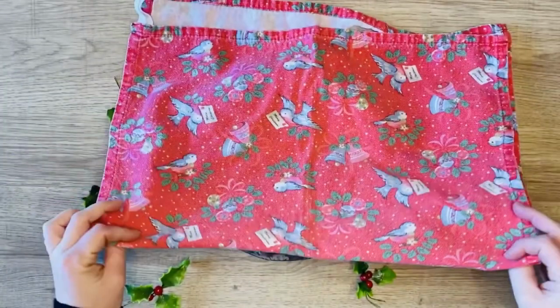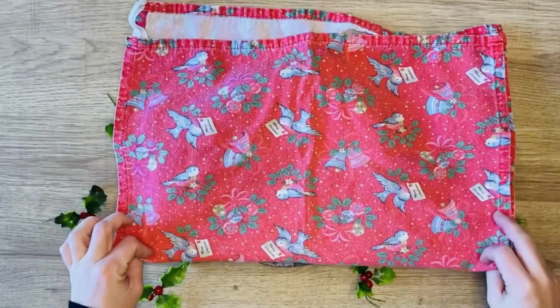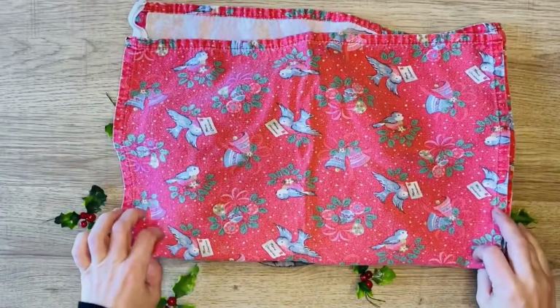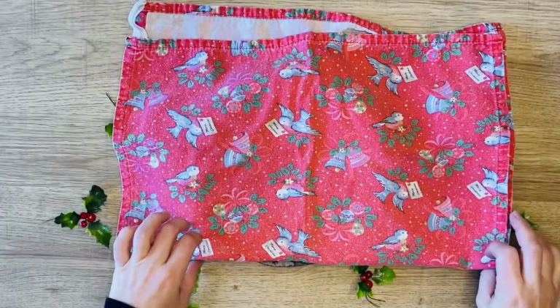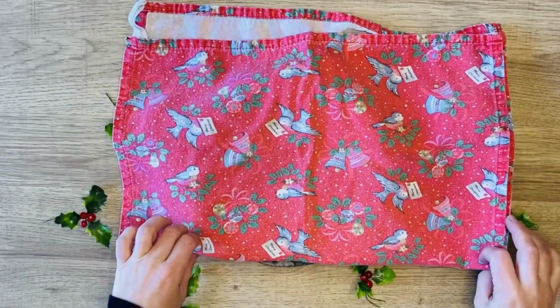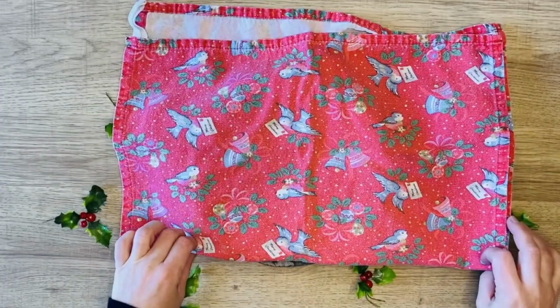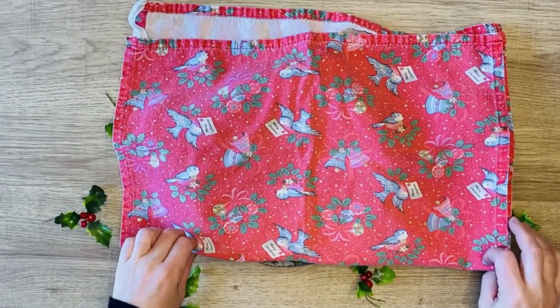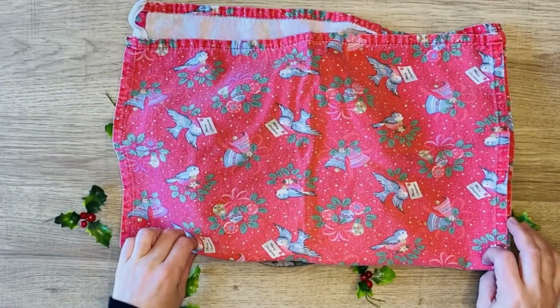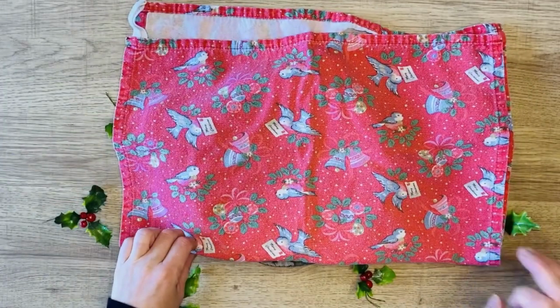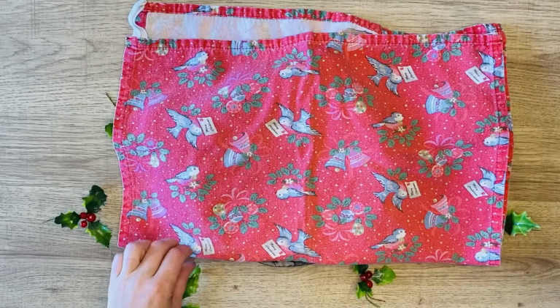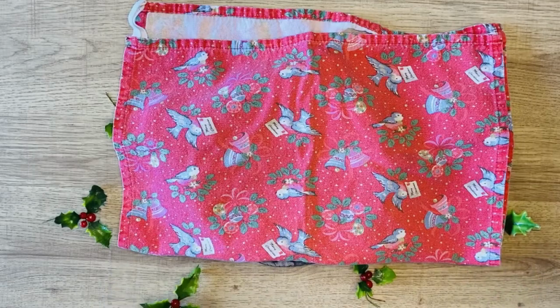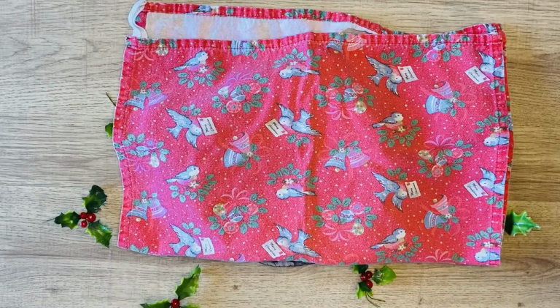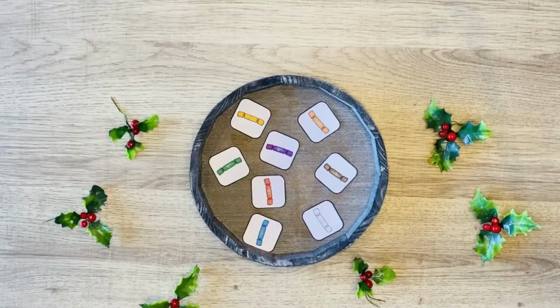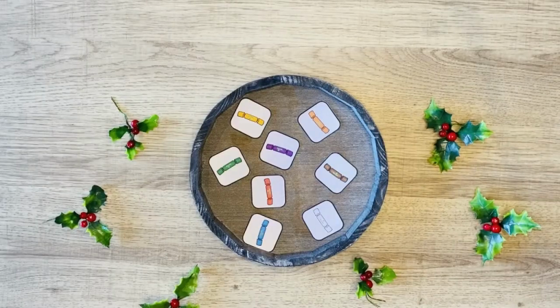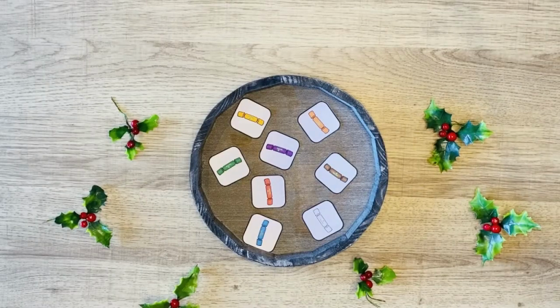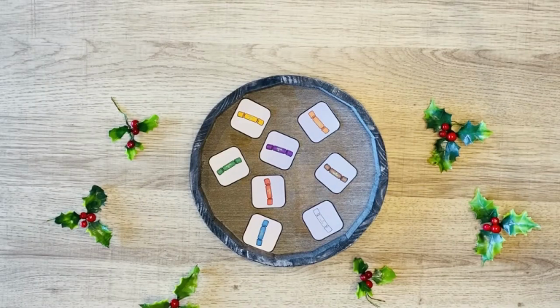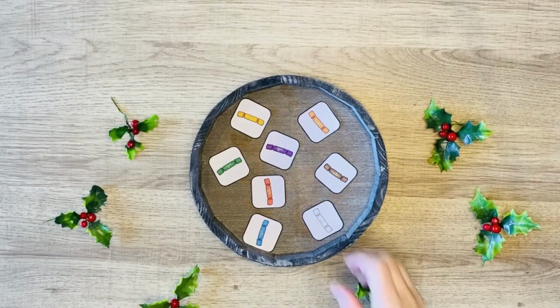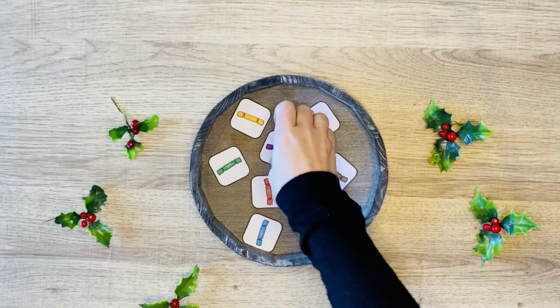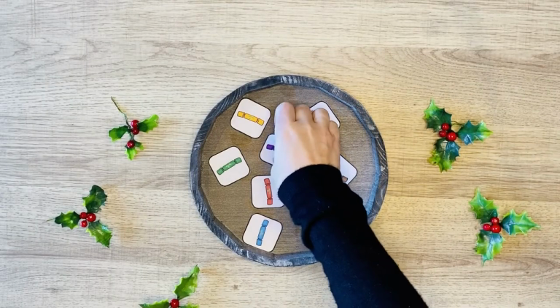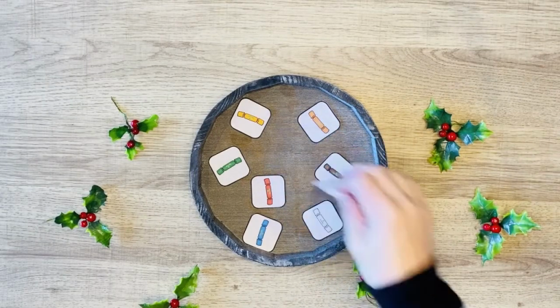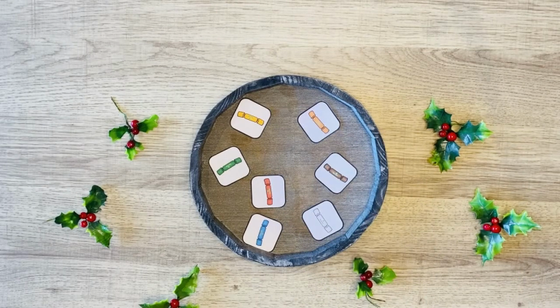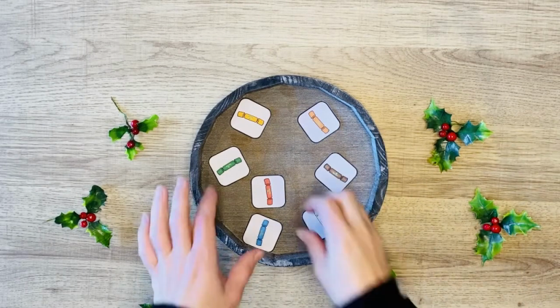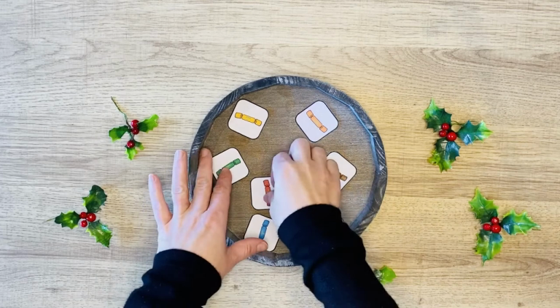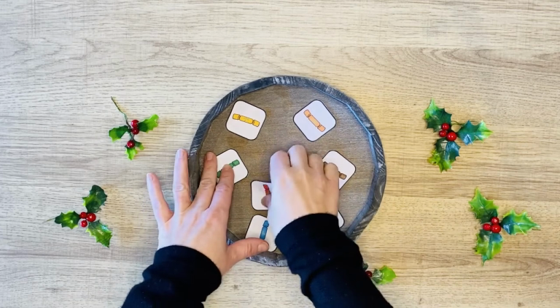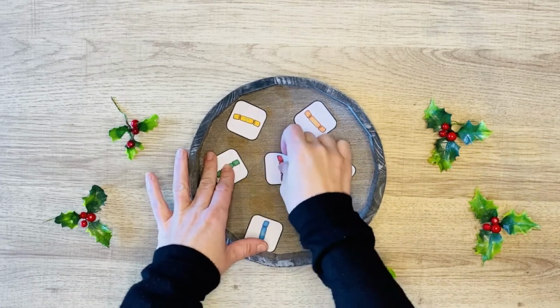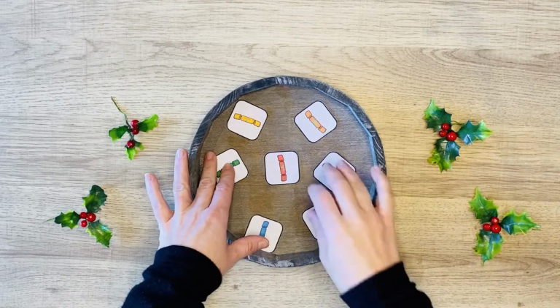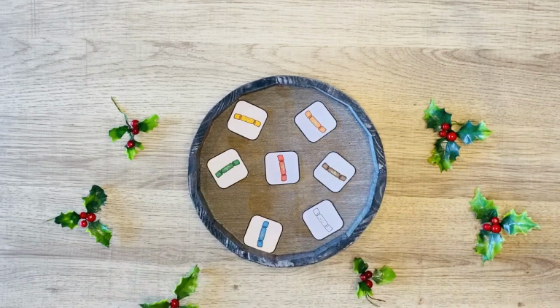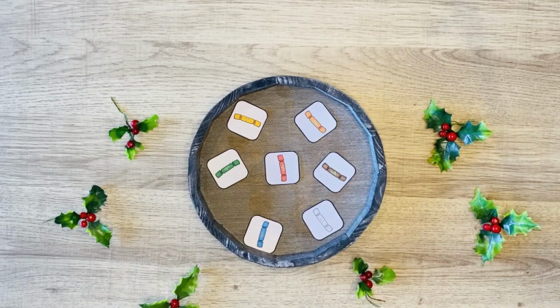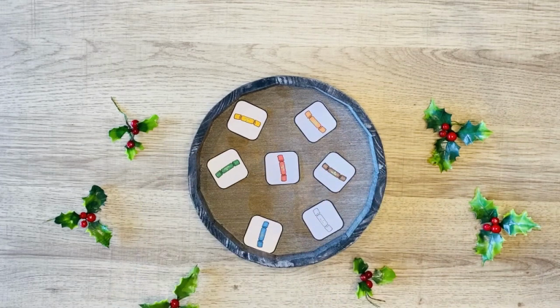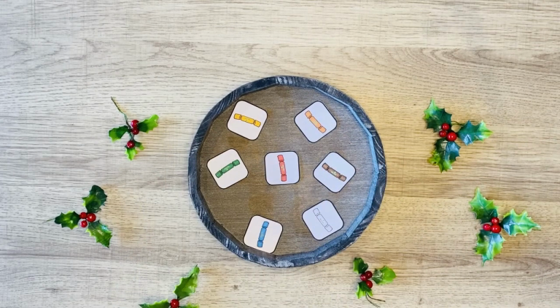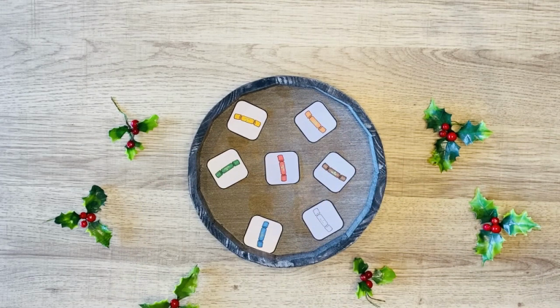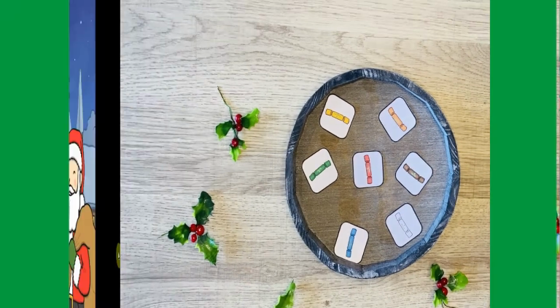Cover it up and then see if the children can figure out what has been taken away. You could also let the children see the crackers on the tray, take one away, and see if they can spot which one has been taken away.